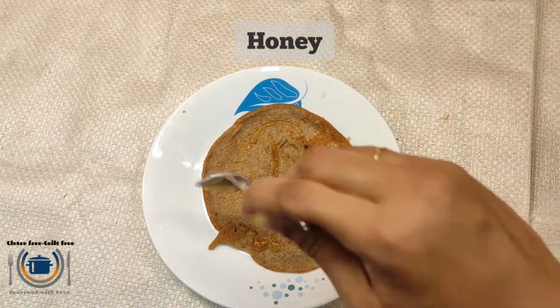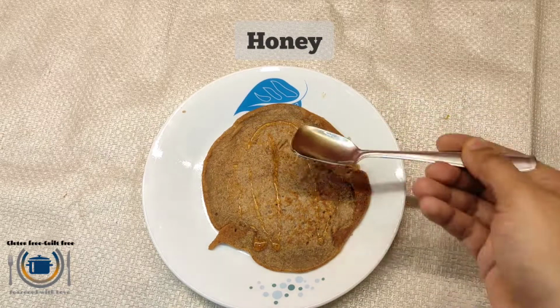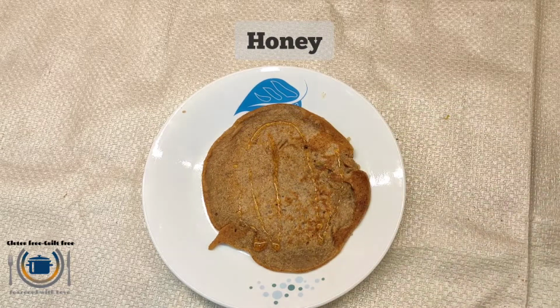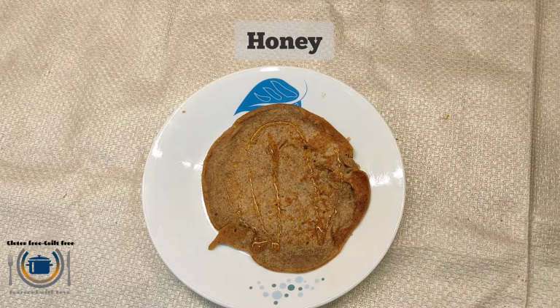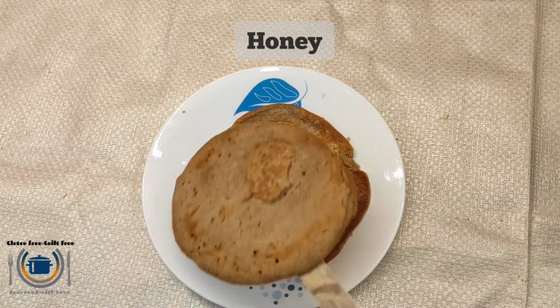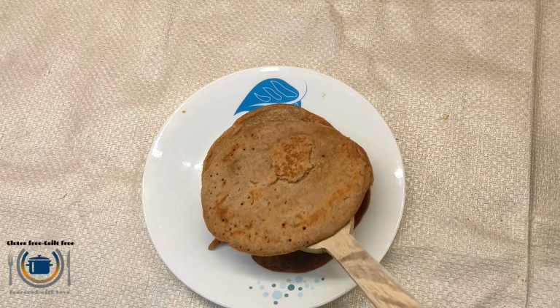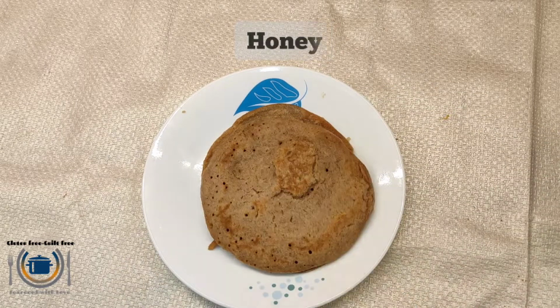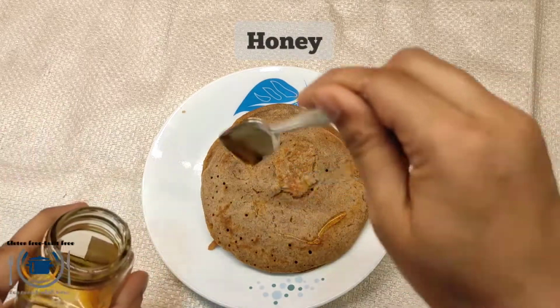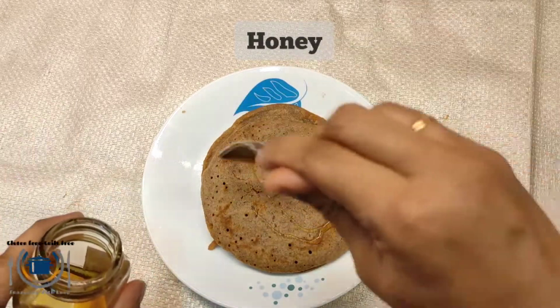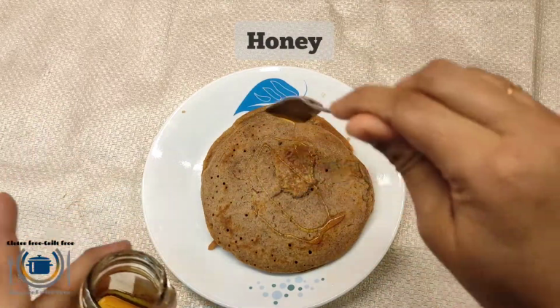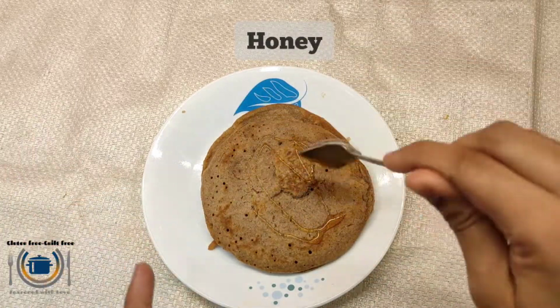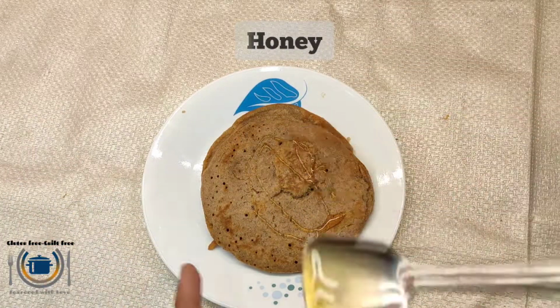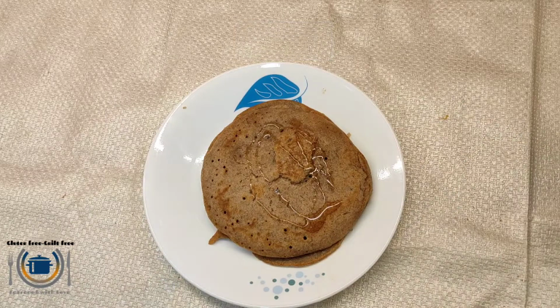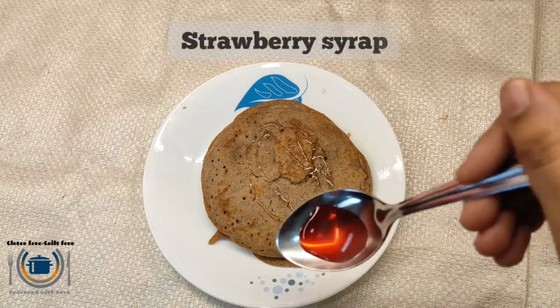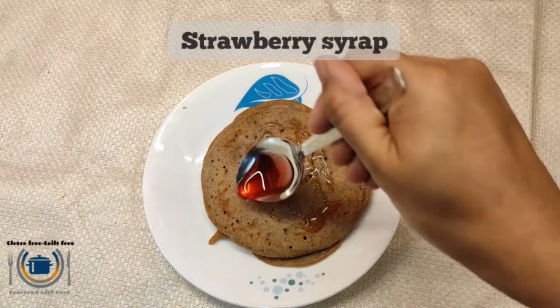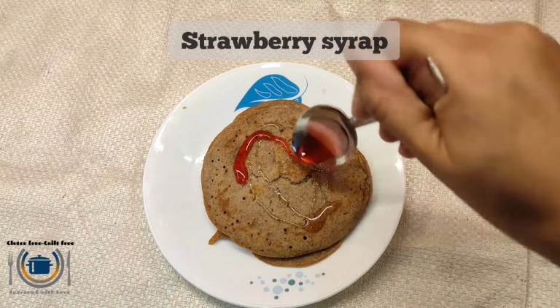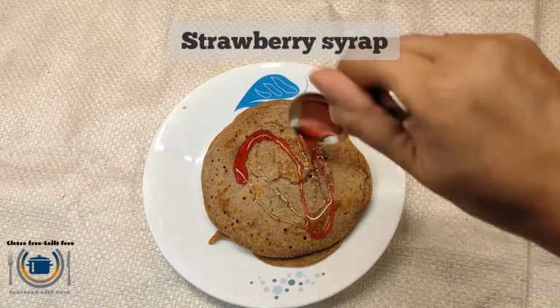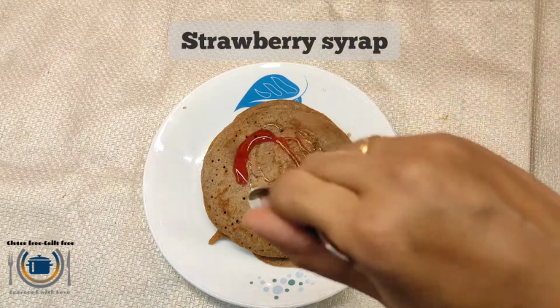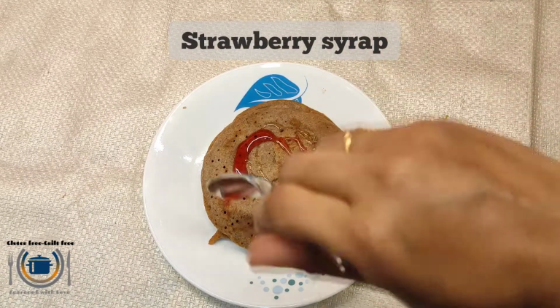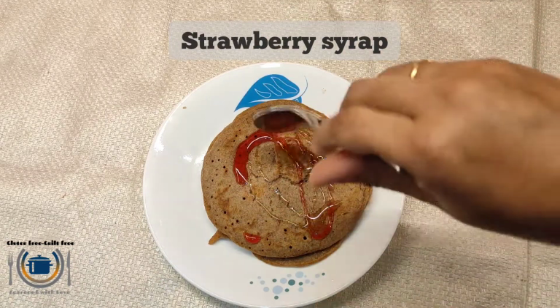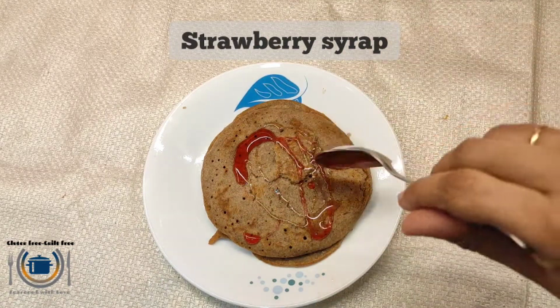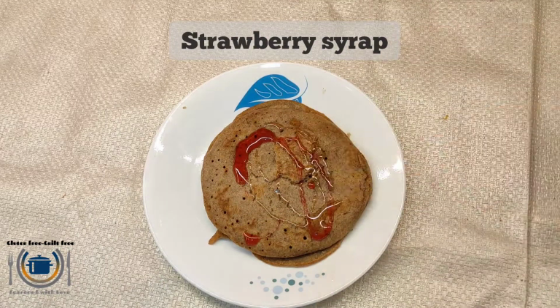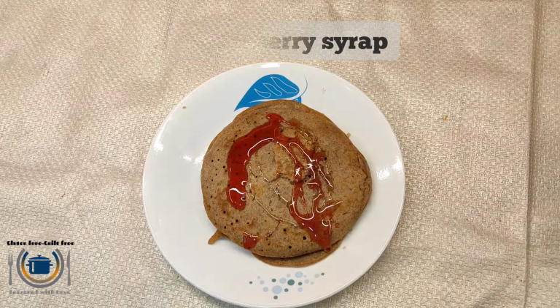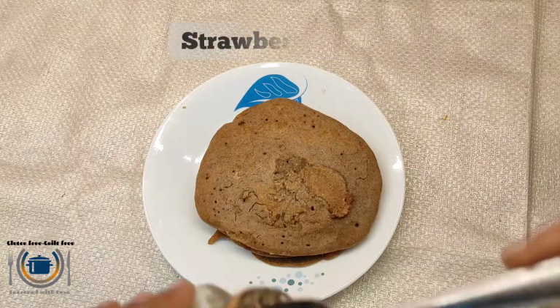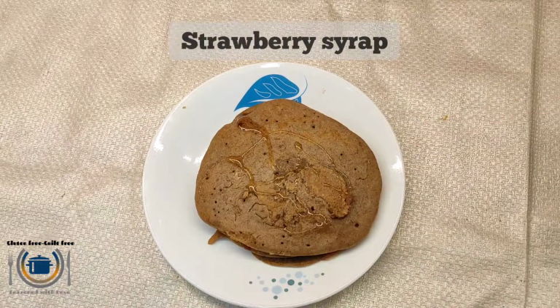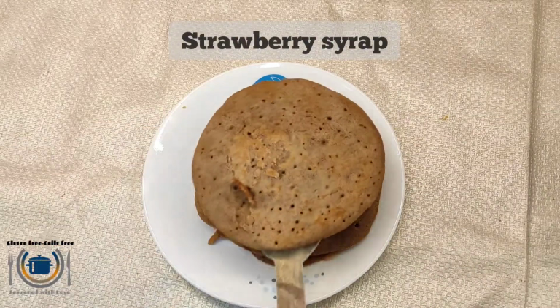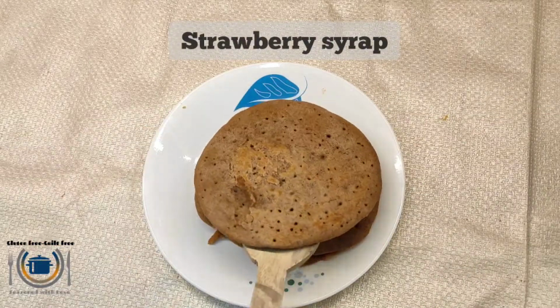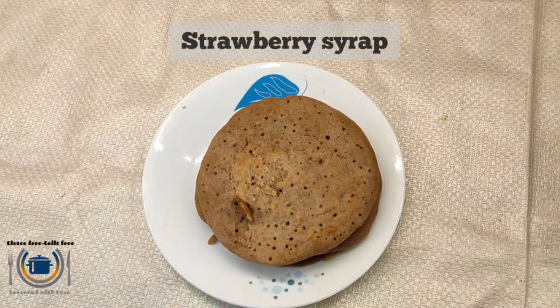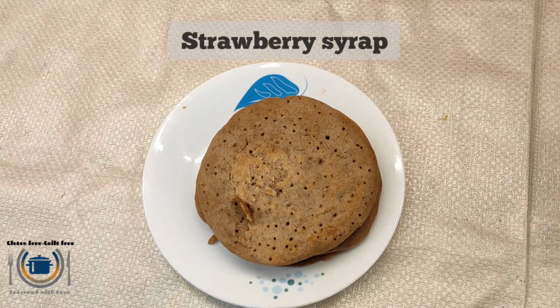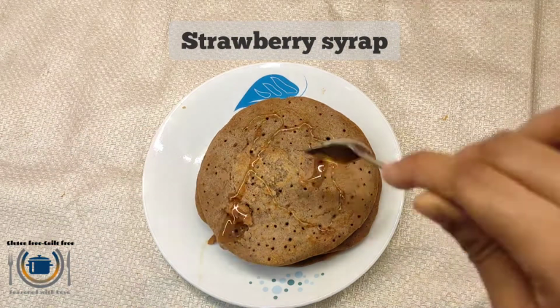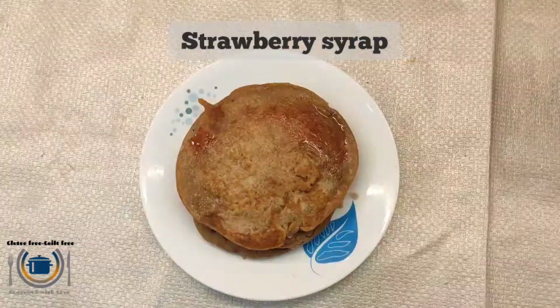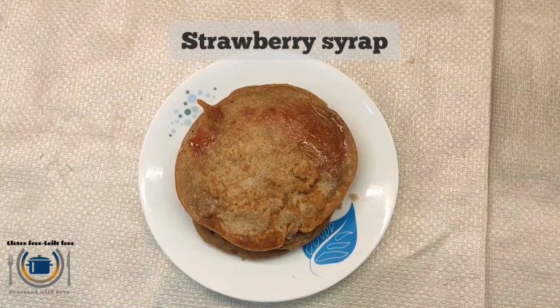Finally, serve this eggless pancake with some butter and honey, then strawberry or maple syrup on top. You can also enjoy it plain. You can make this pancake with buttermilk in place of milk, or you can also add banana puree.